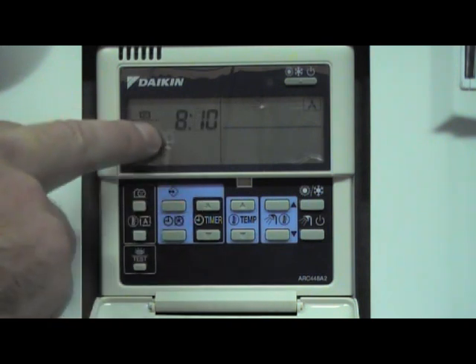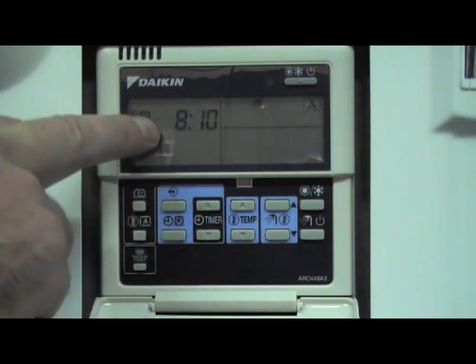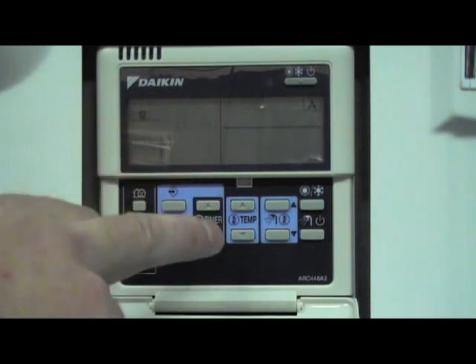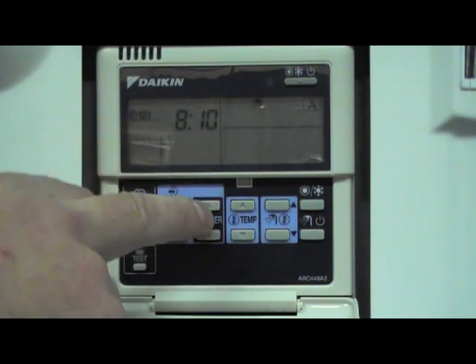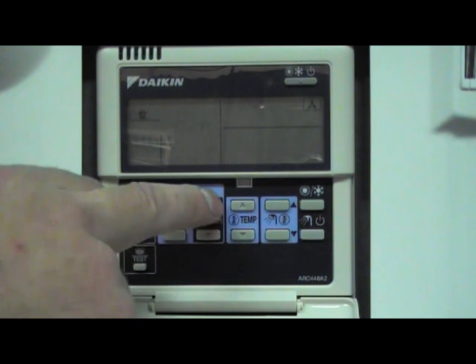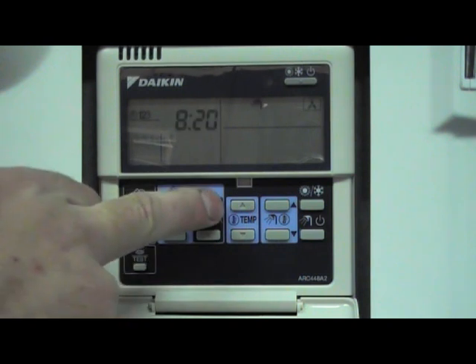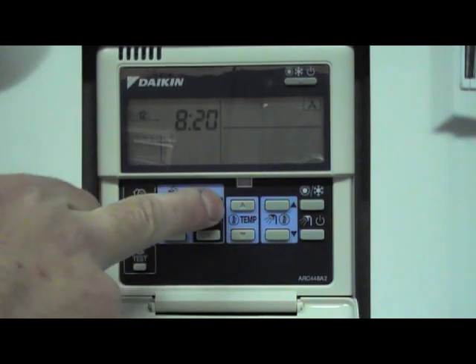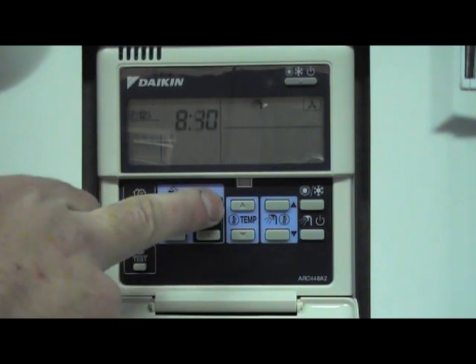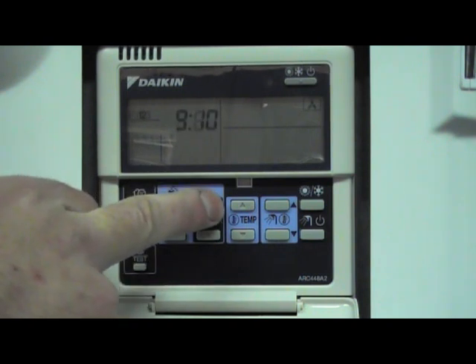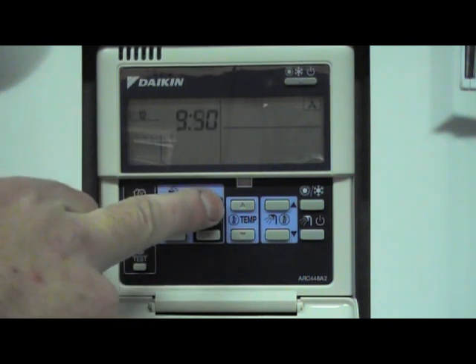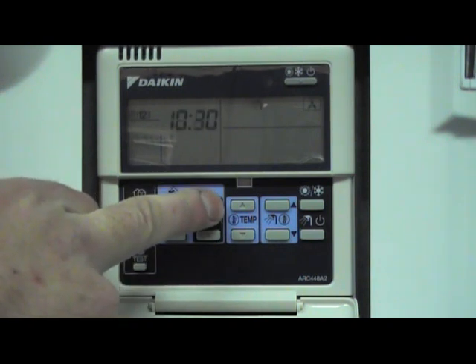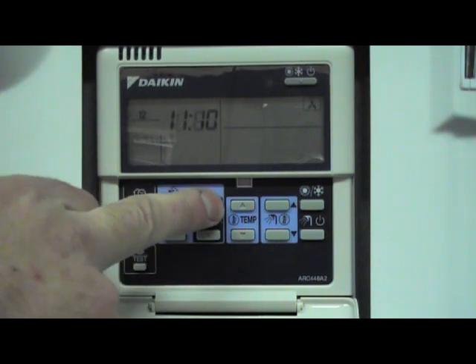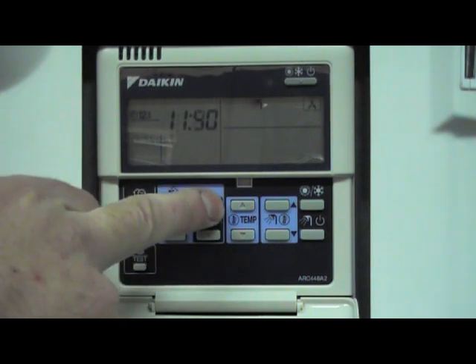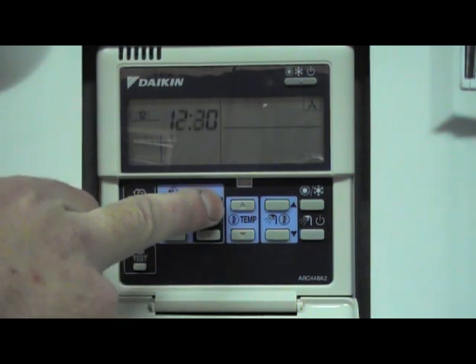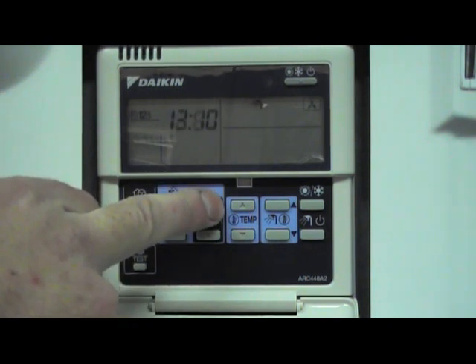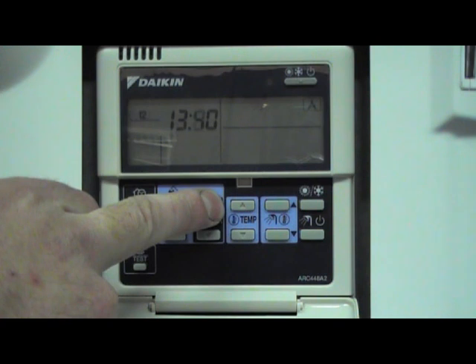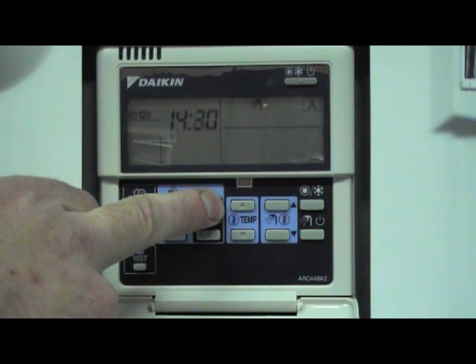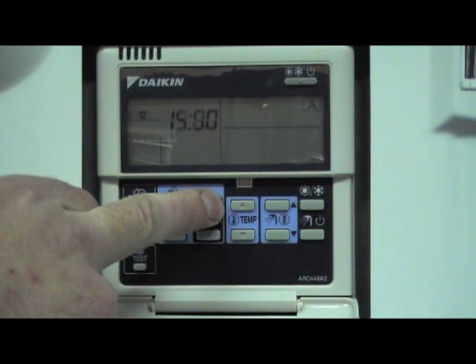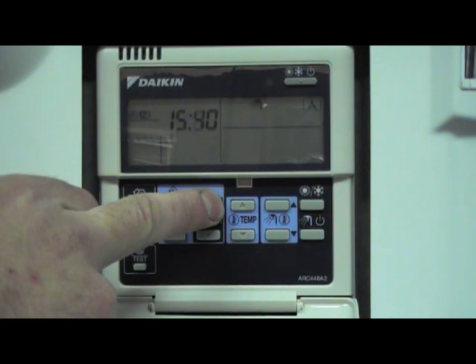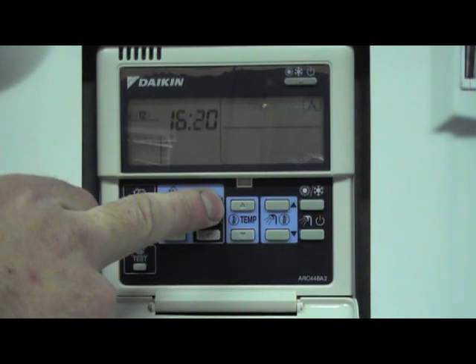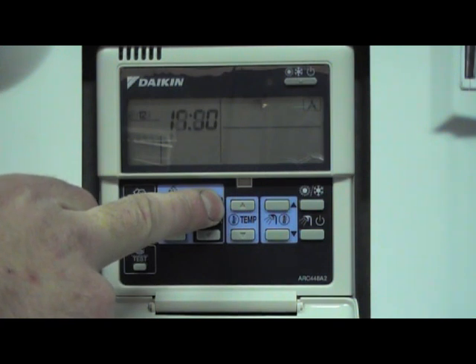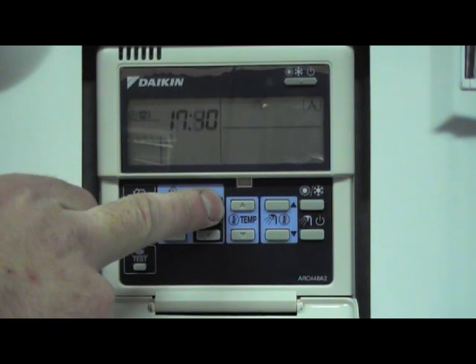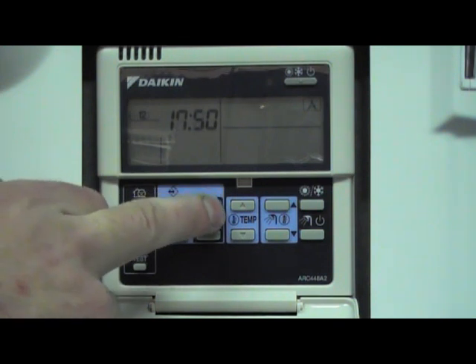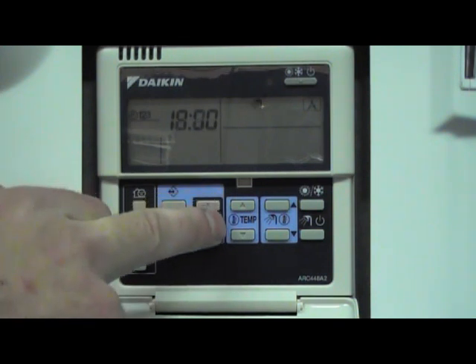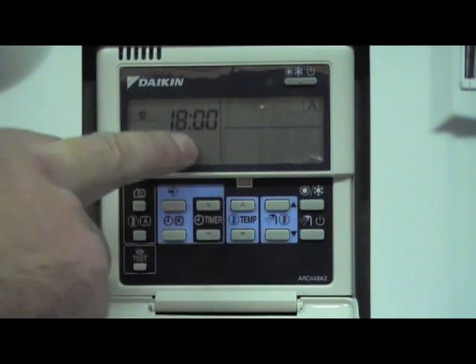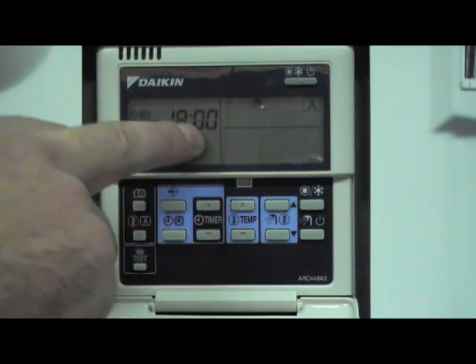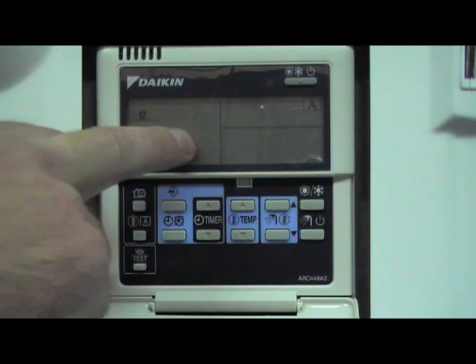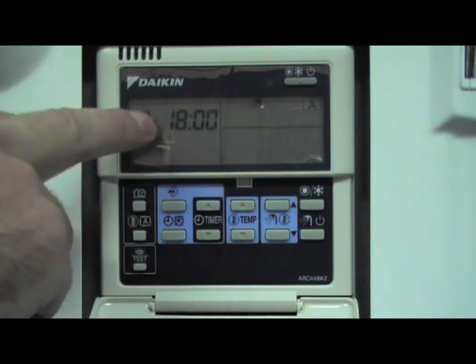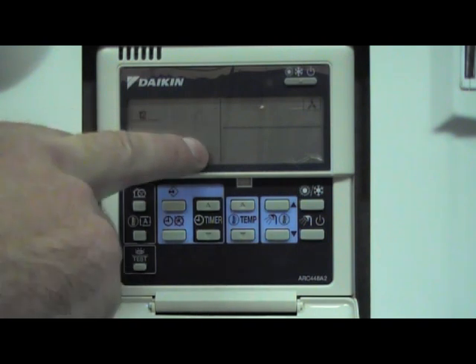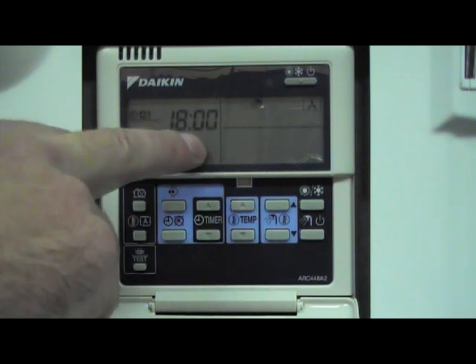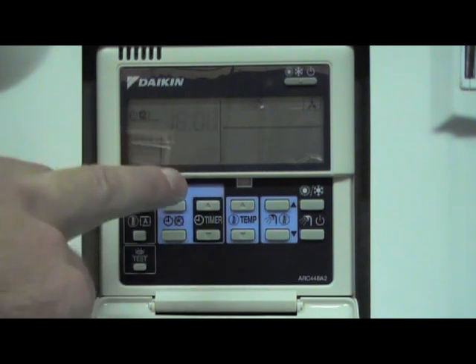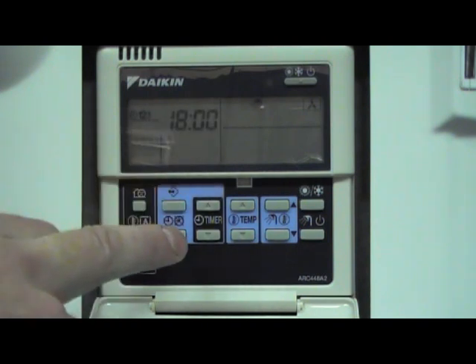Now we have a third action to set — we enter our evening time when we want the hot water to switch on. It shows 6 o'clock in the evening, so the third action is hot water on at 6 o'clock.